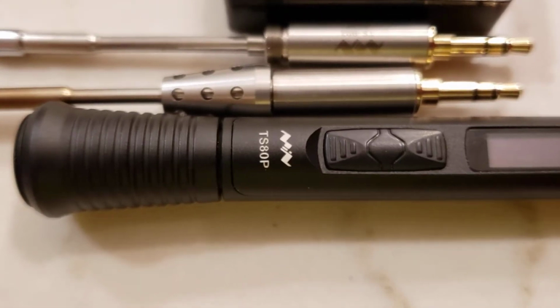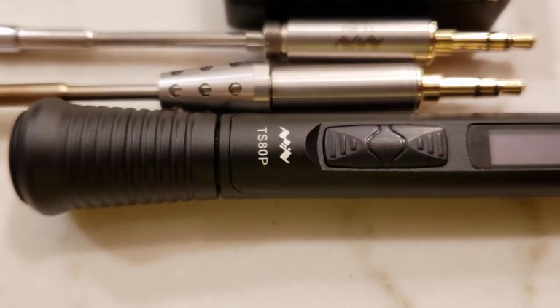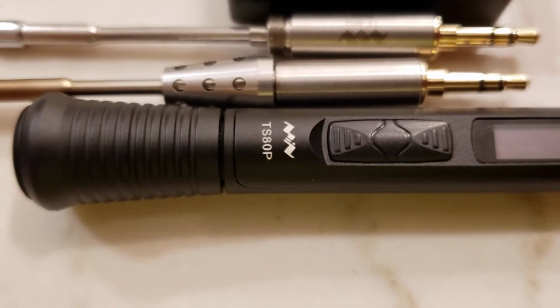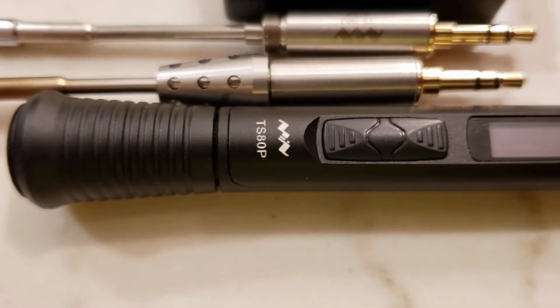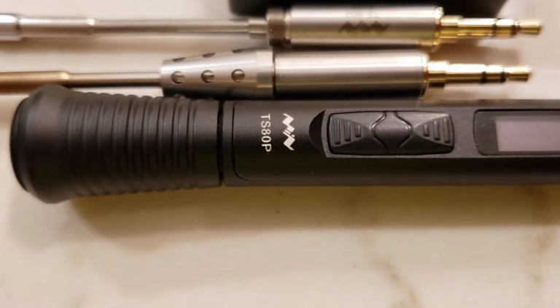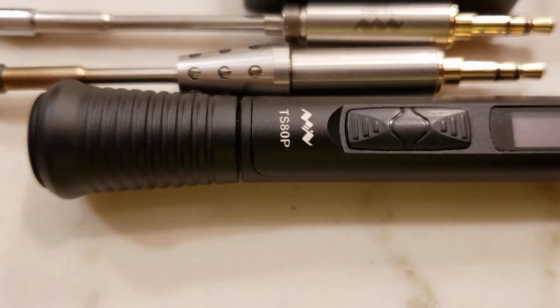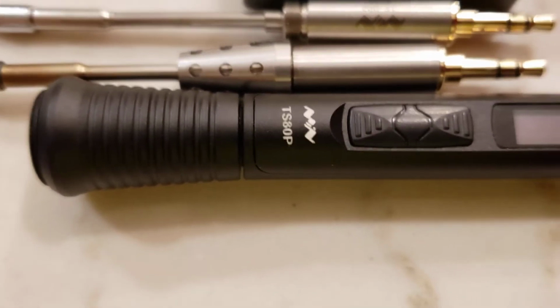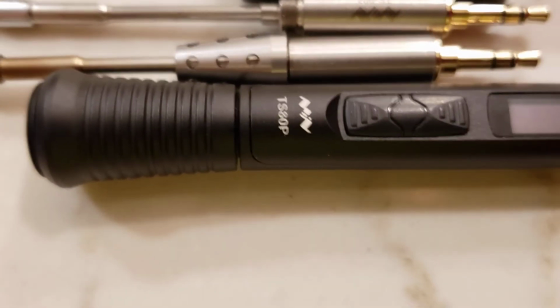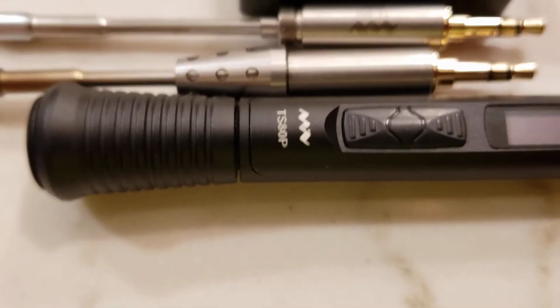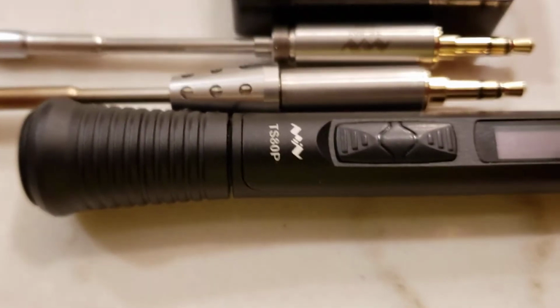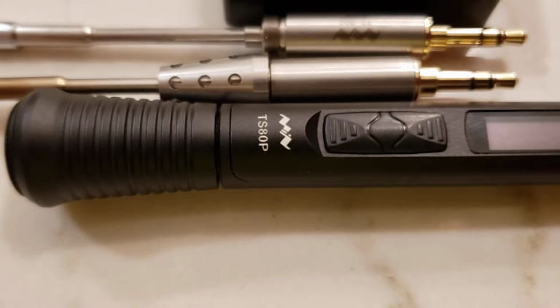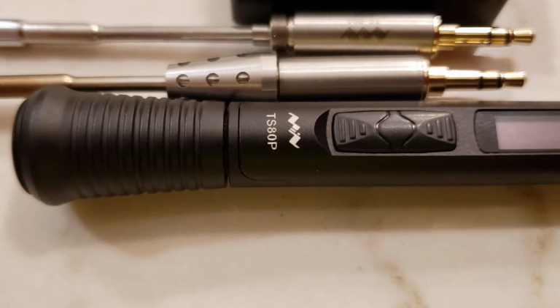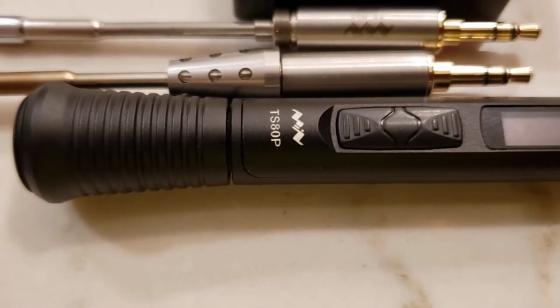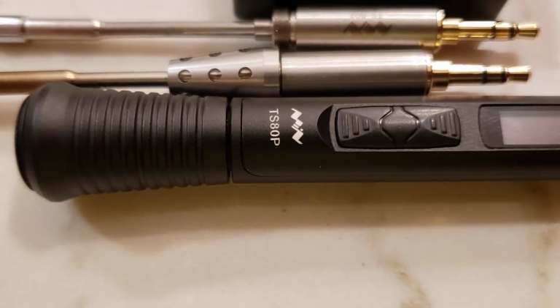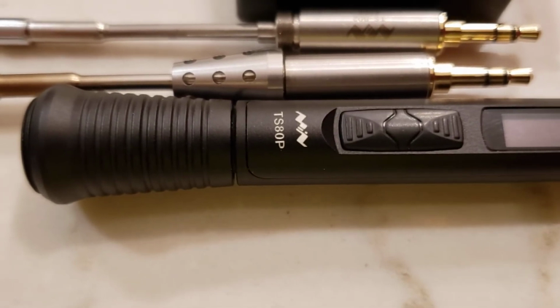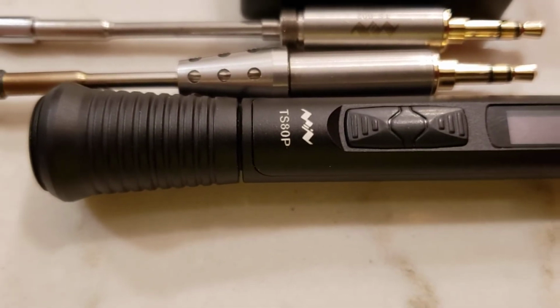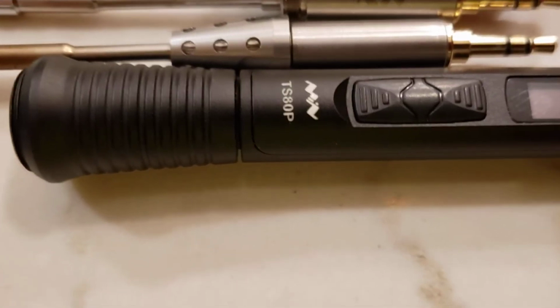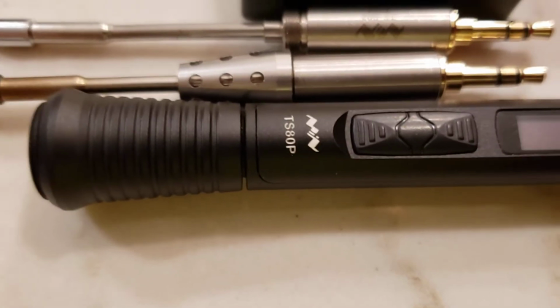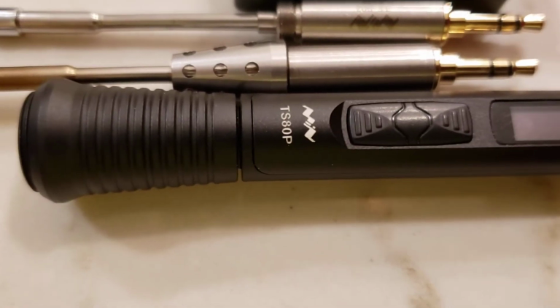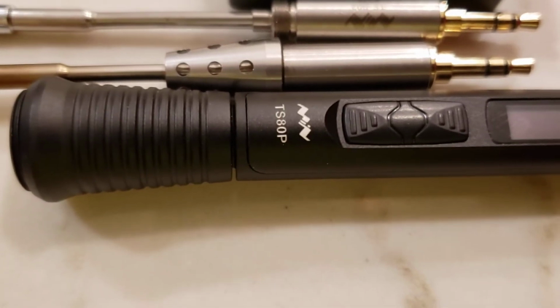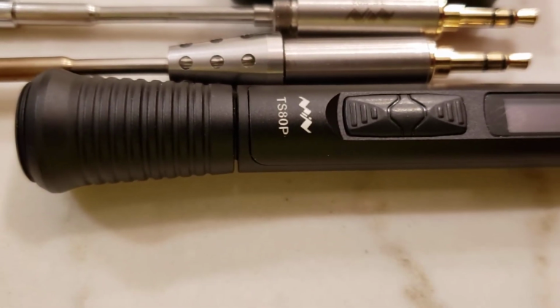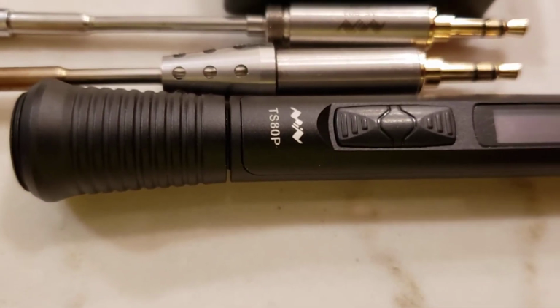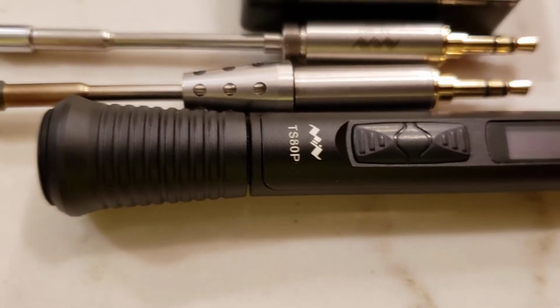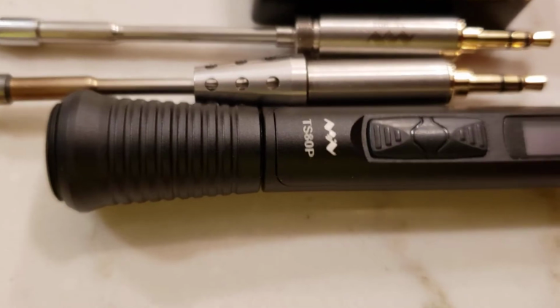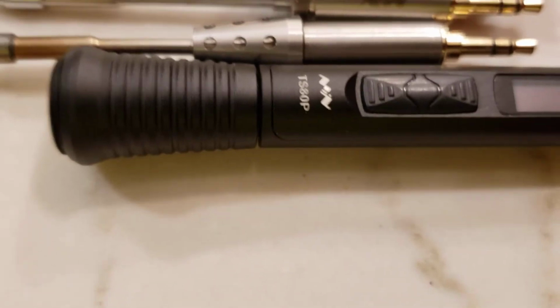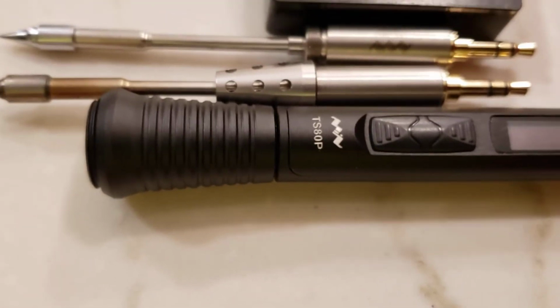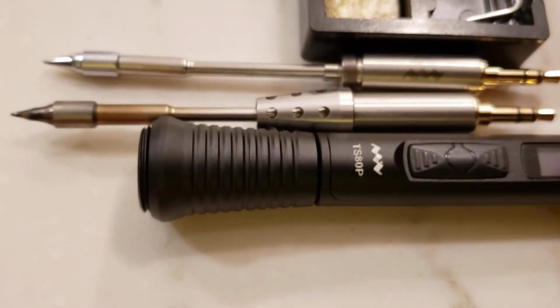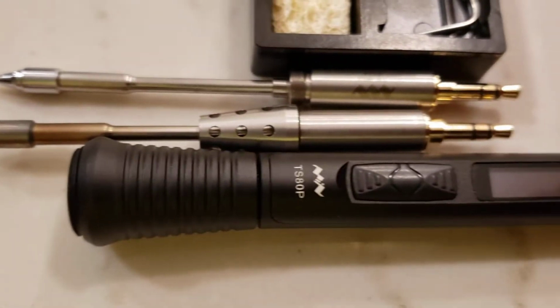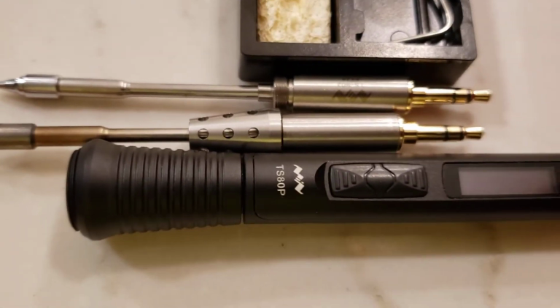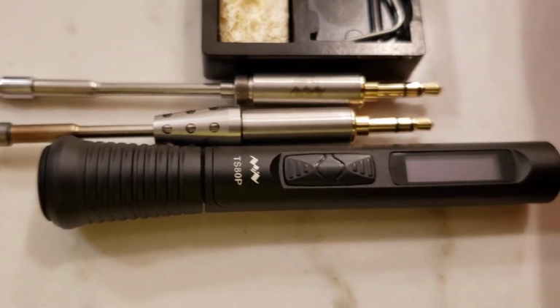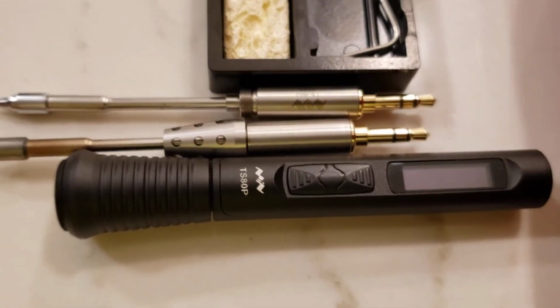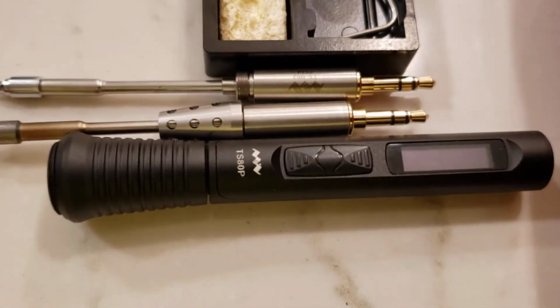My TS-80P recently was not operating correctly — it was saying no tip was being found in the base unit.